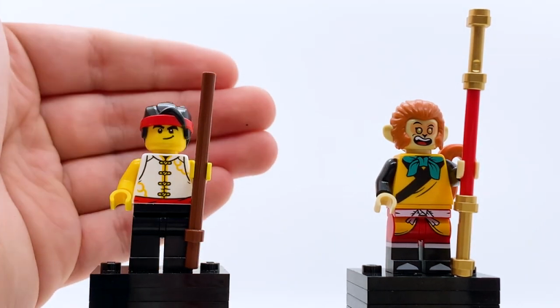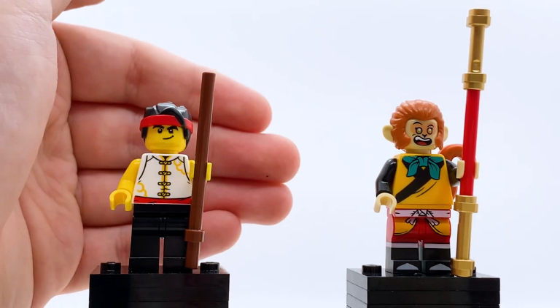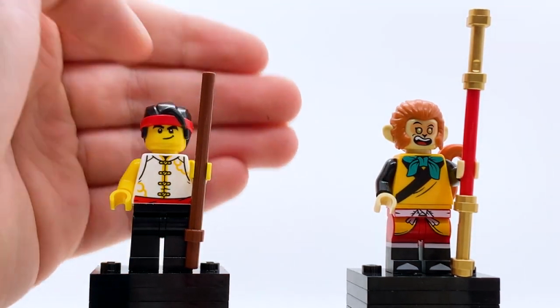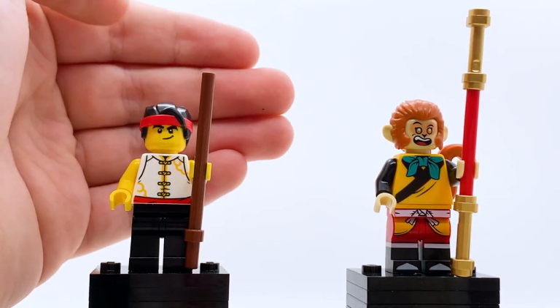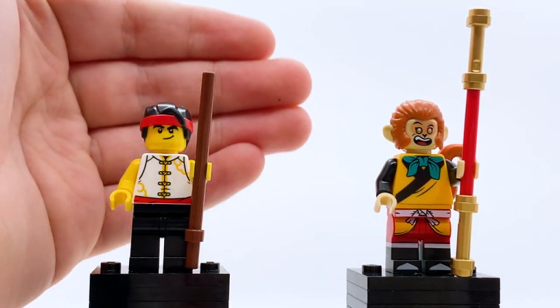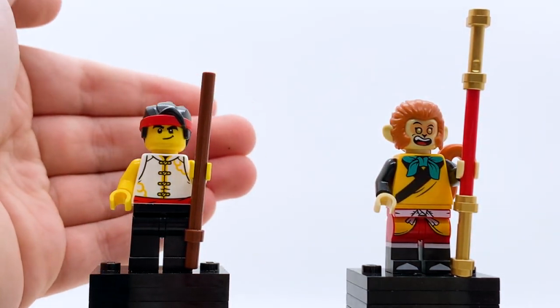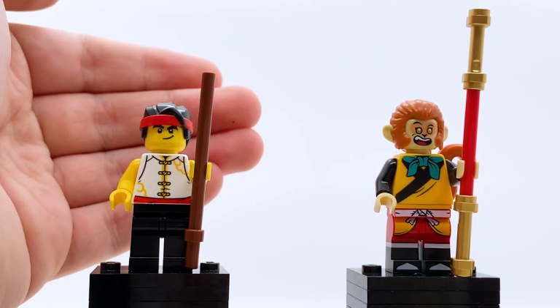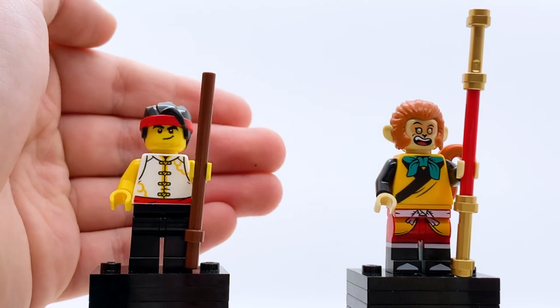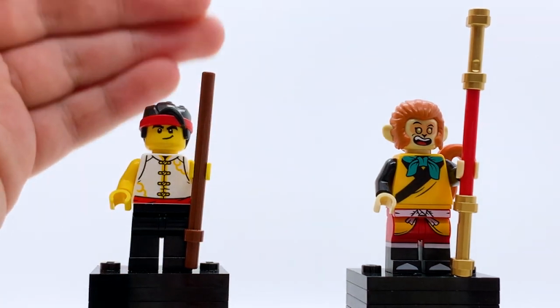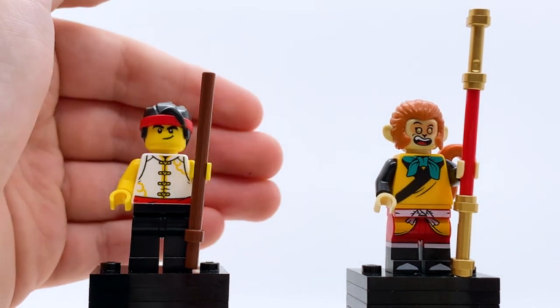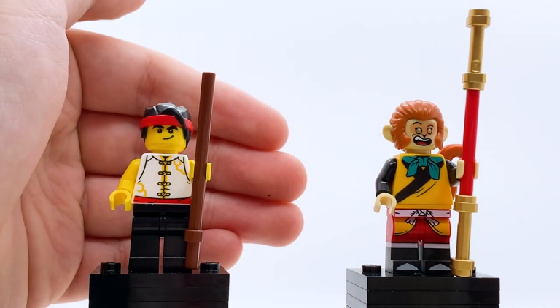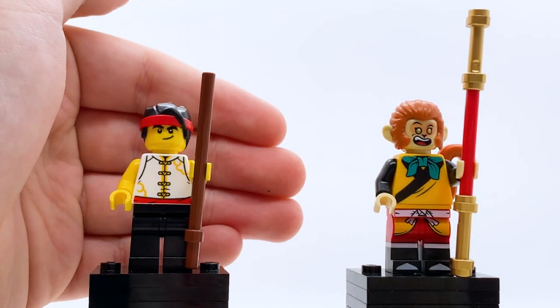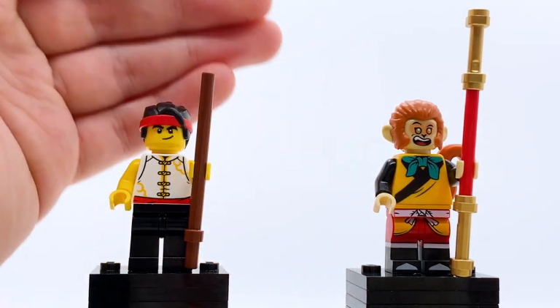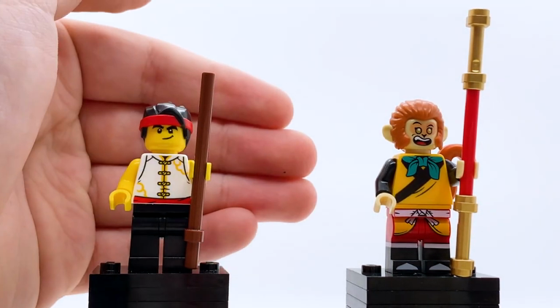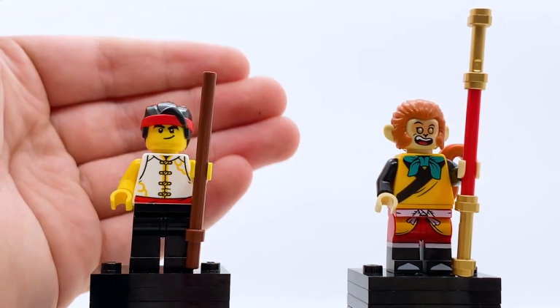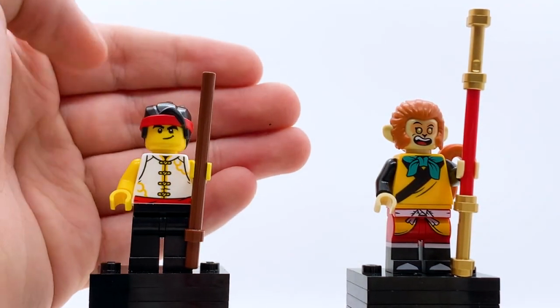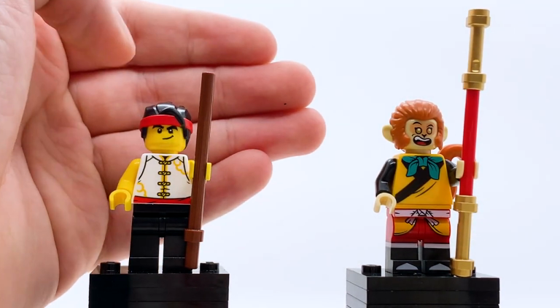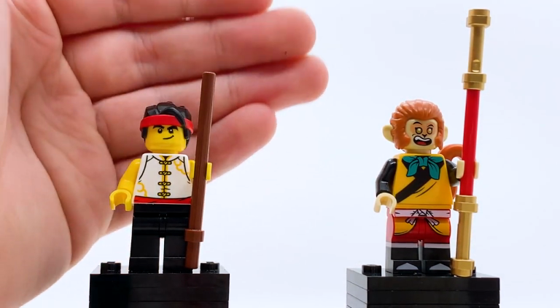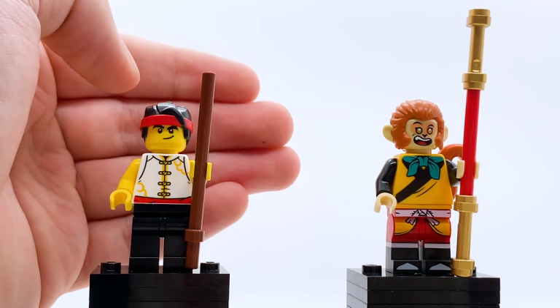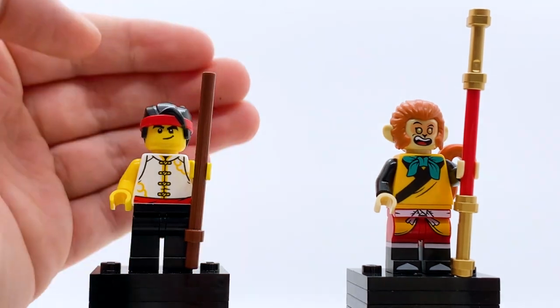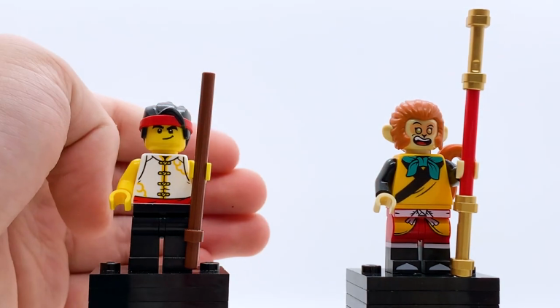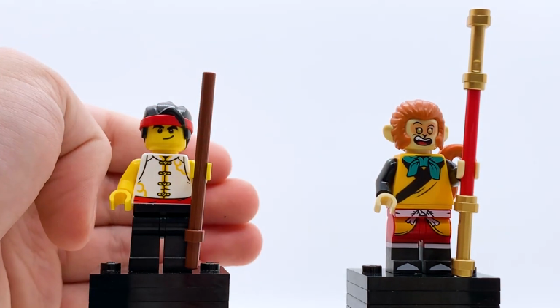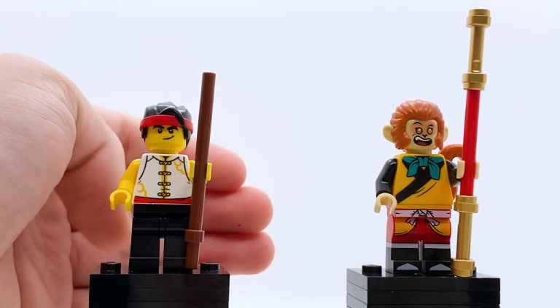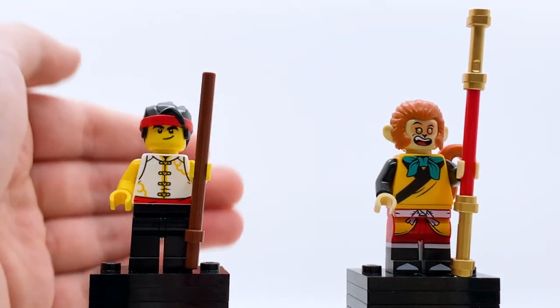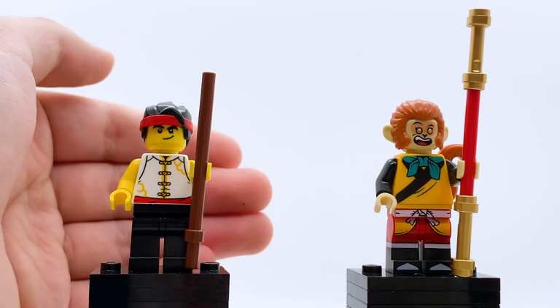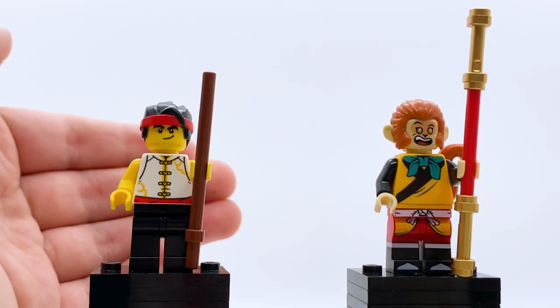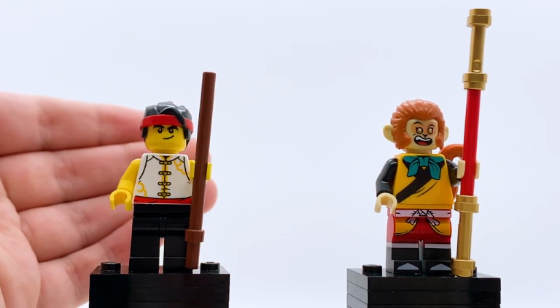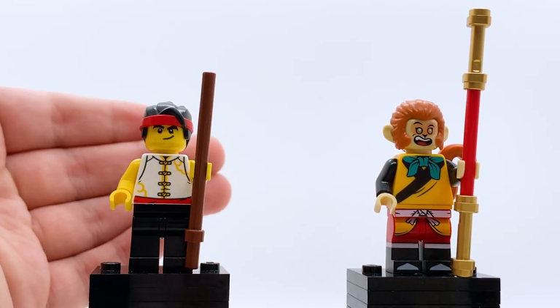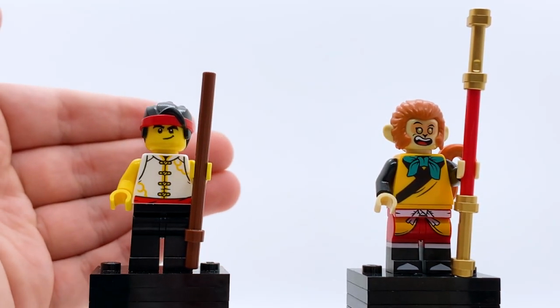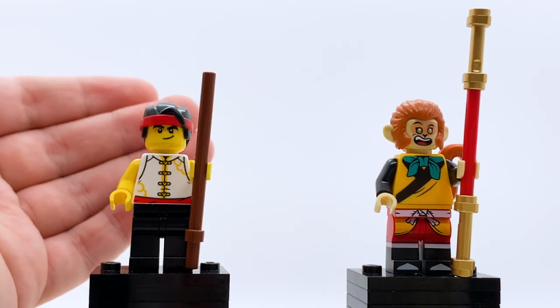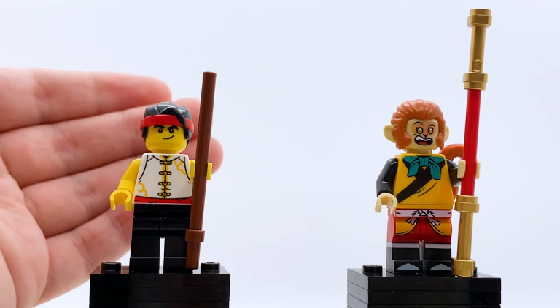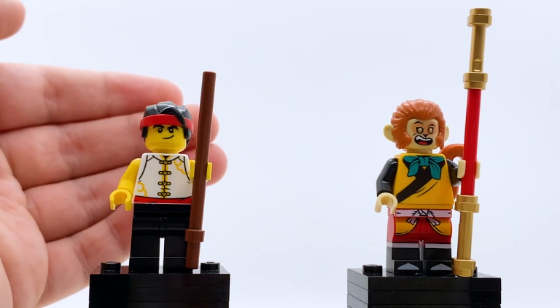His hair headband piece is unprinted, which is cool to see — it's not the first time we've gotten it unprinted, but it's always cool since the printed version is a lot more common. He also has plain unprinted legs, which would usually disappoint me, but I actually think it fits this training suit pretty well, so I'm not disappointed by it at all.